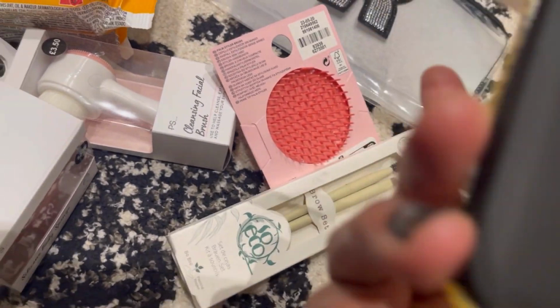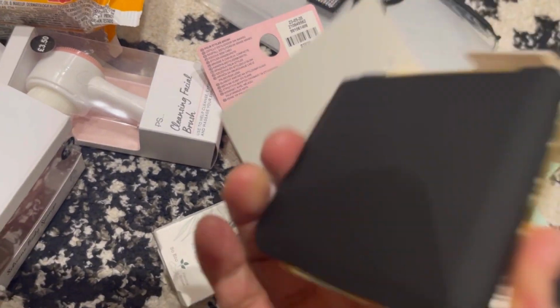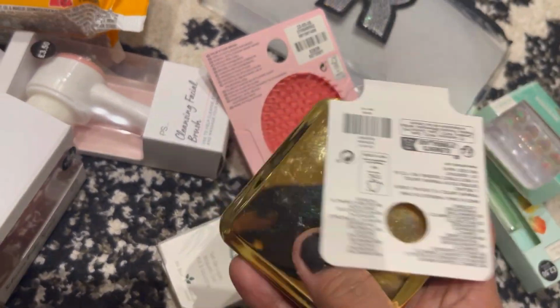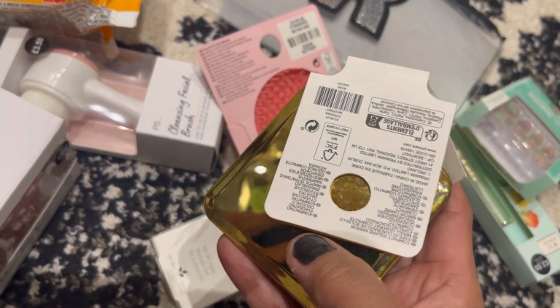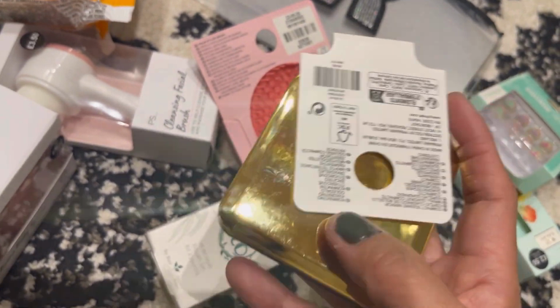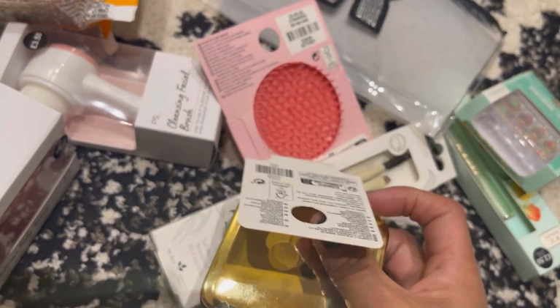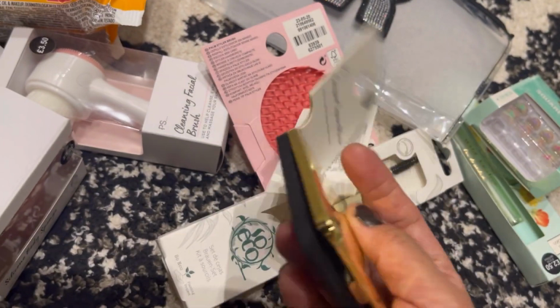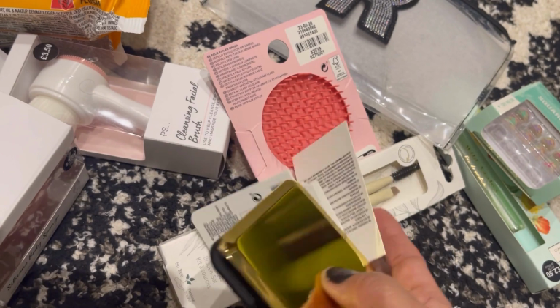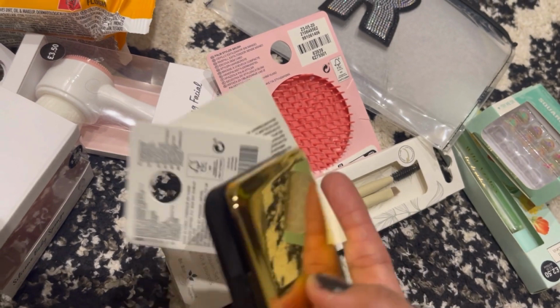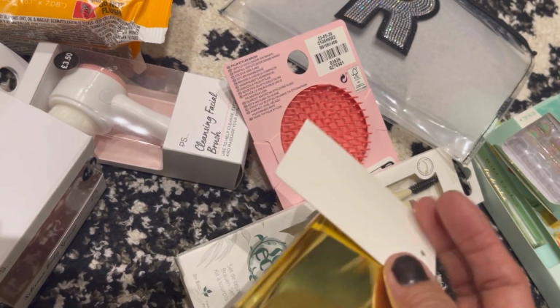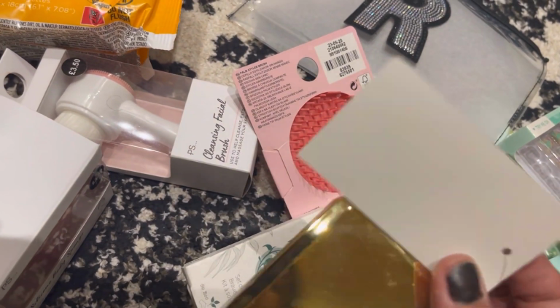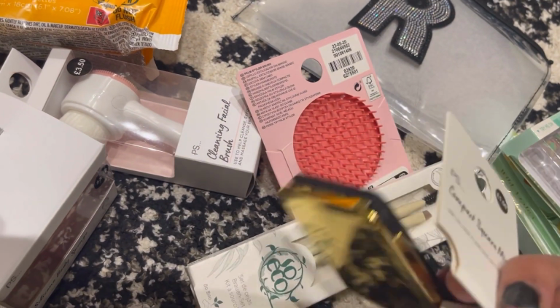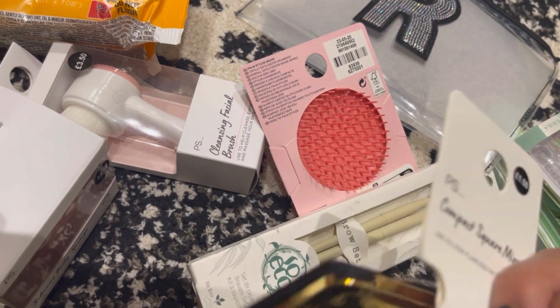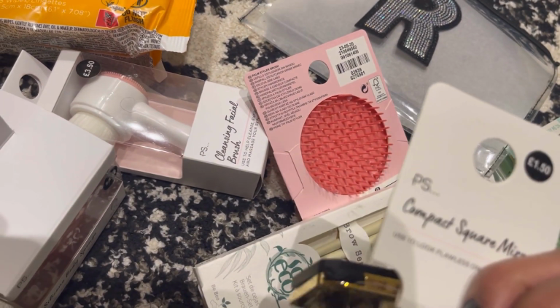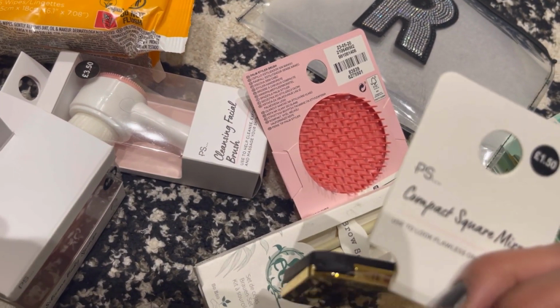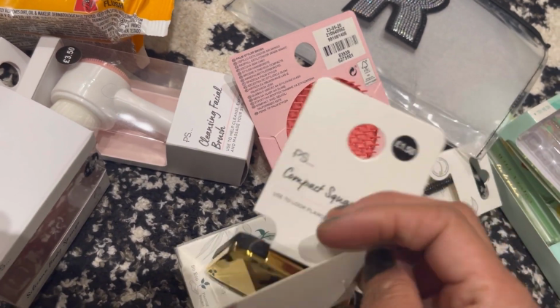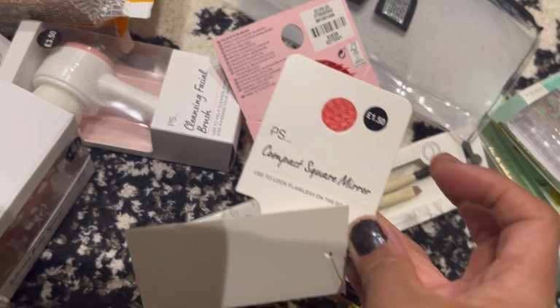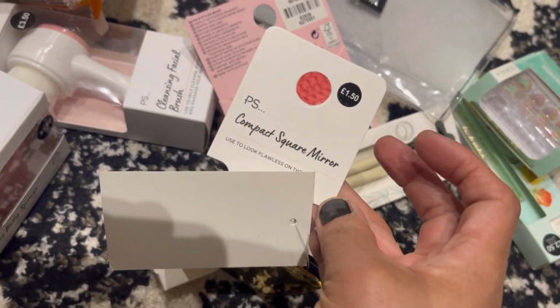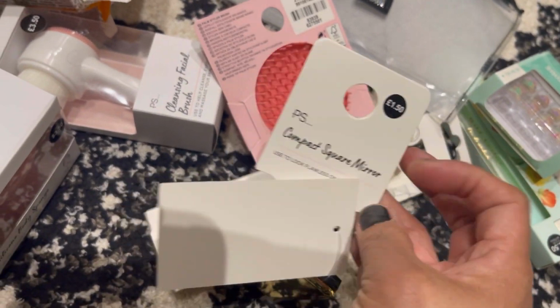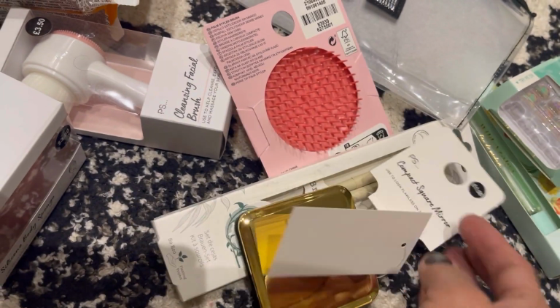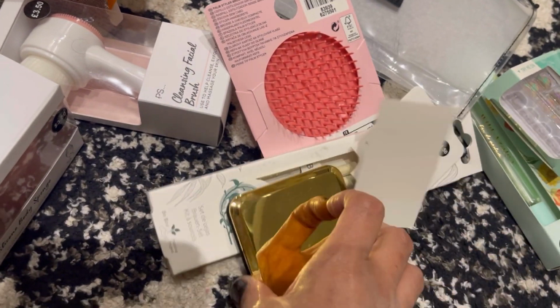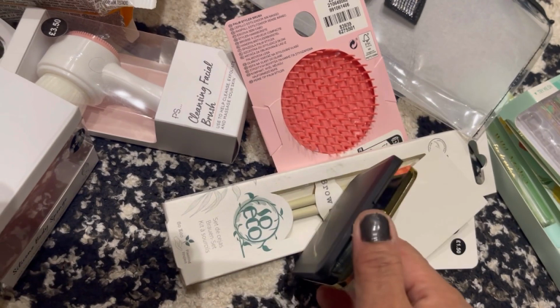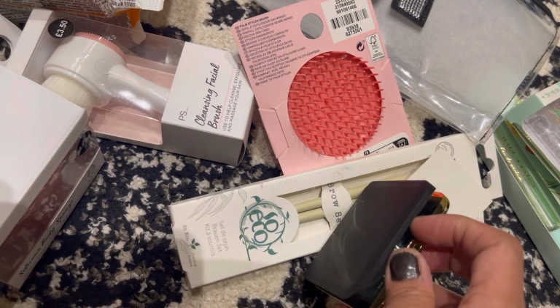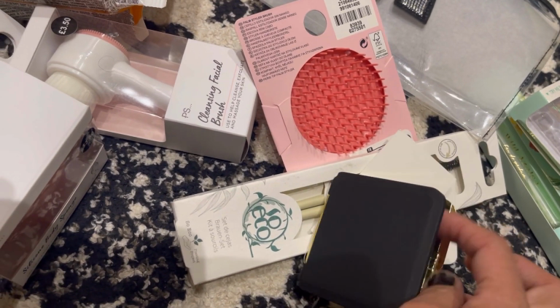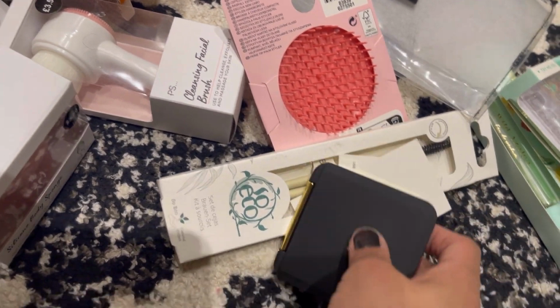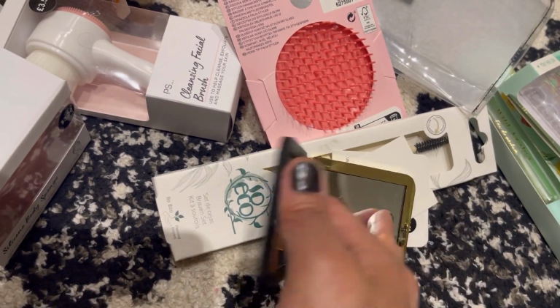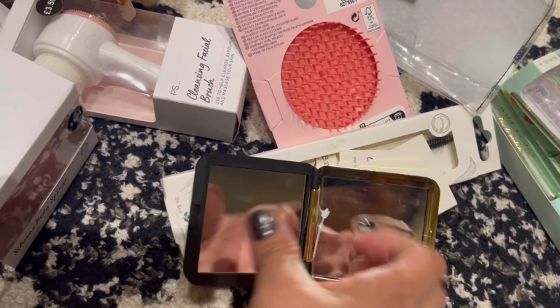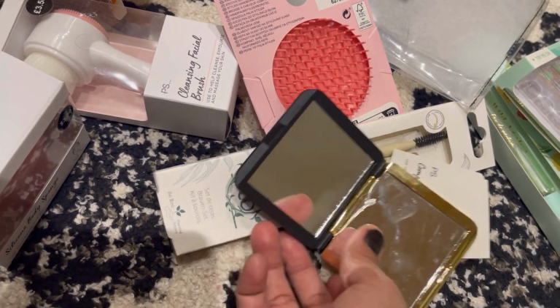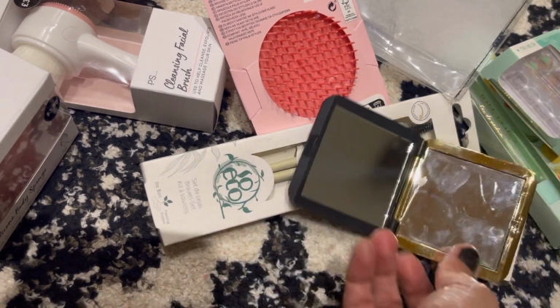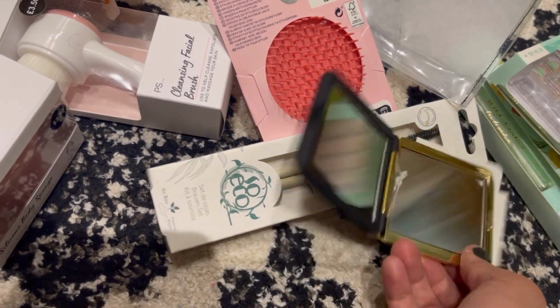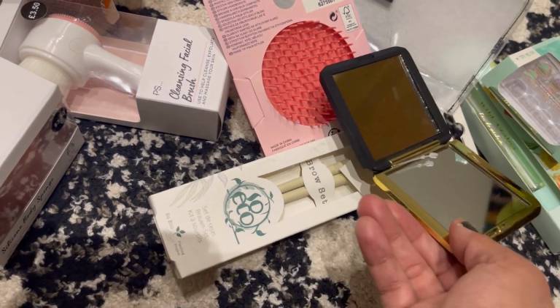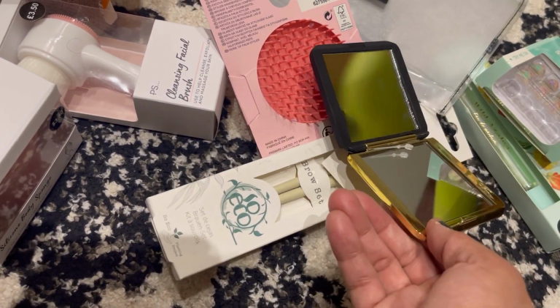Then there's this compact mirror here, which is only £1.50. It's a compact square mirror — I'm not going to open it up, but that's how it looks.